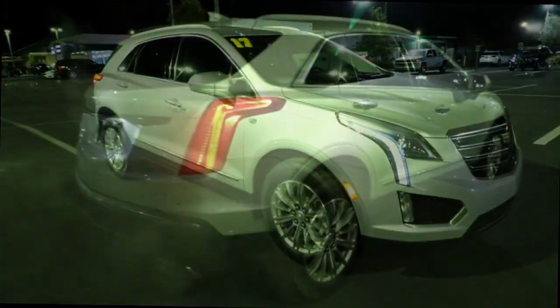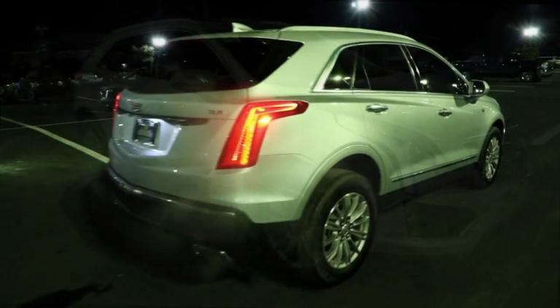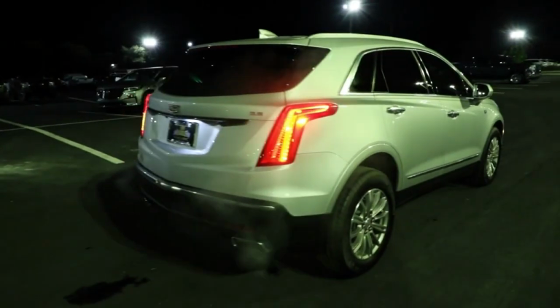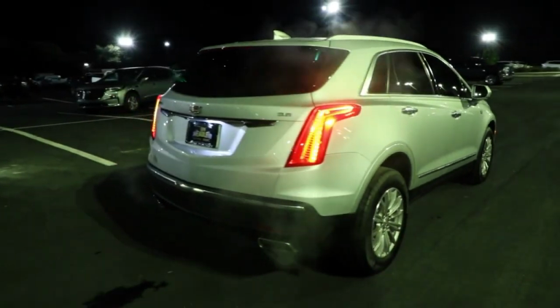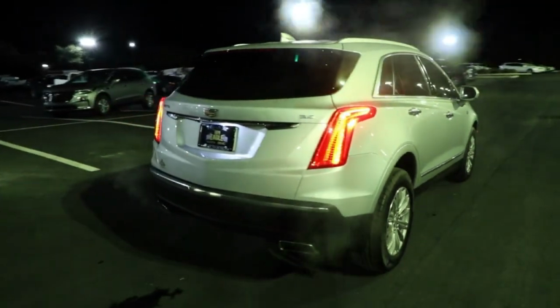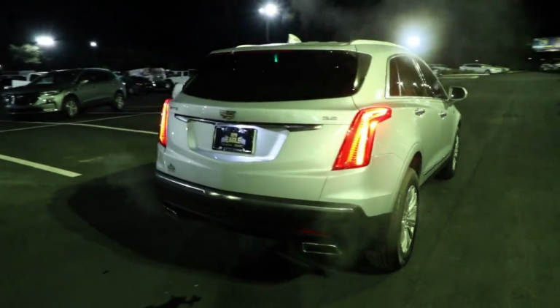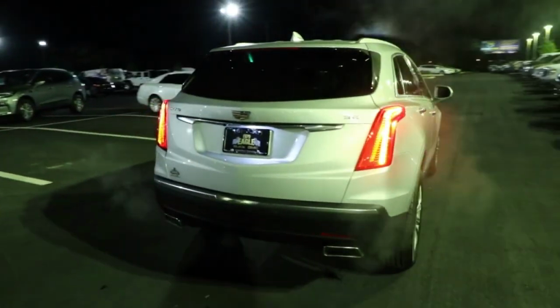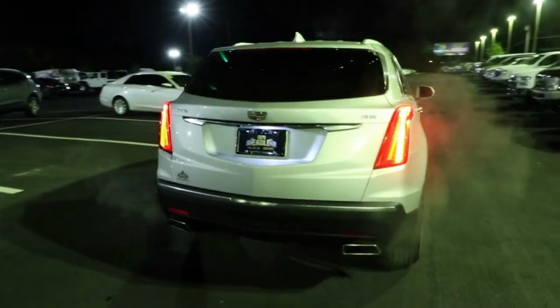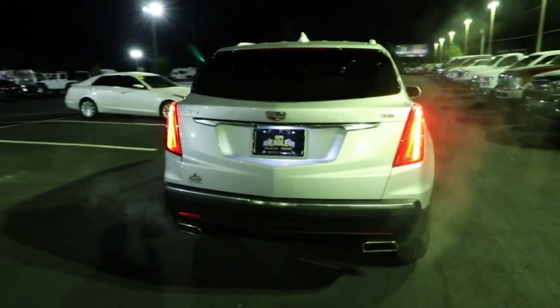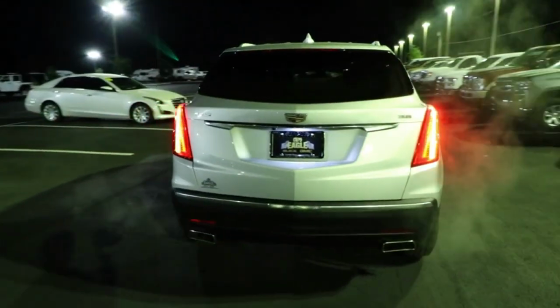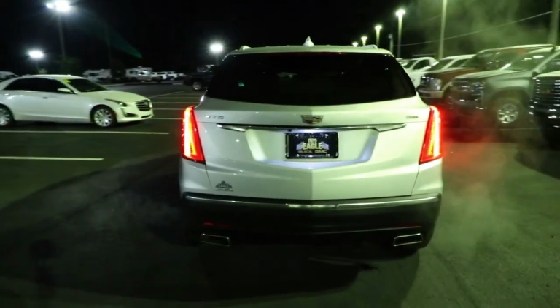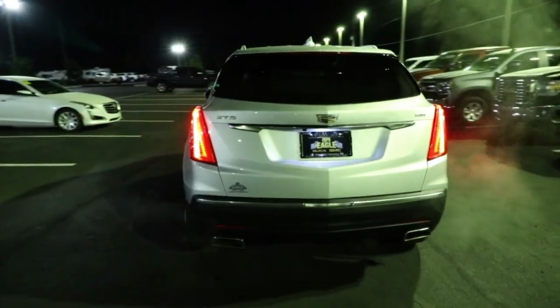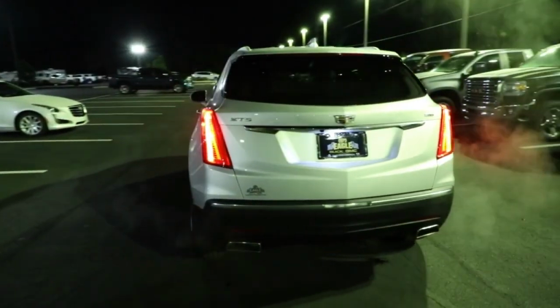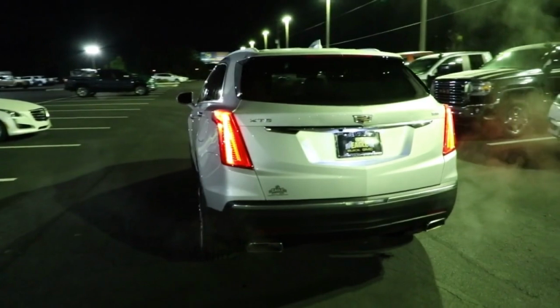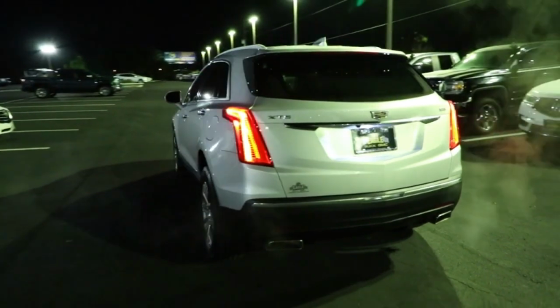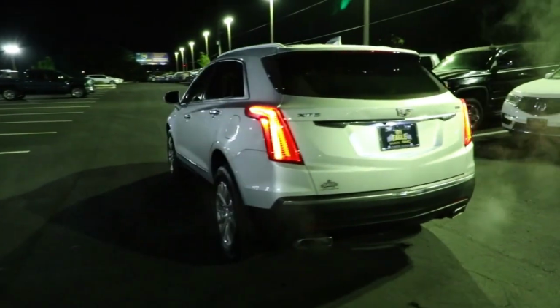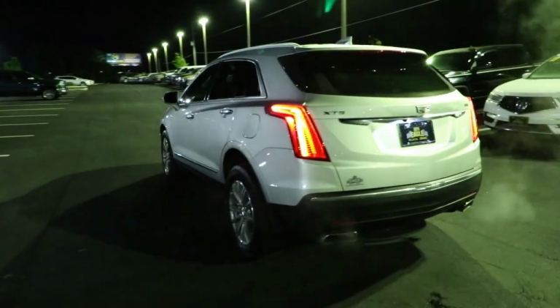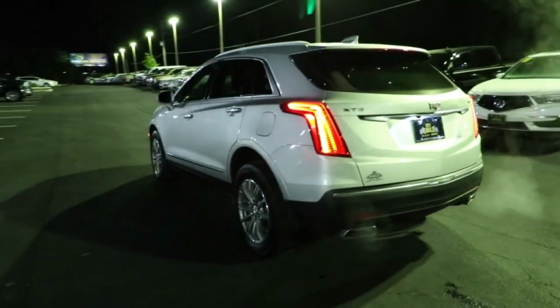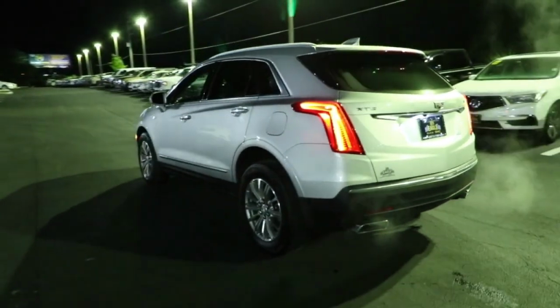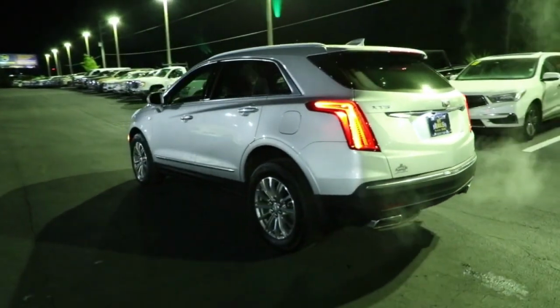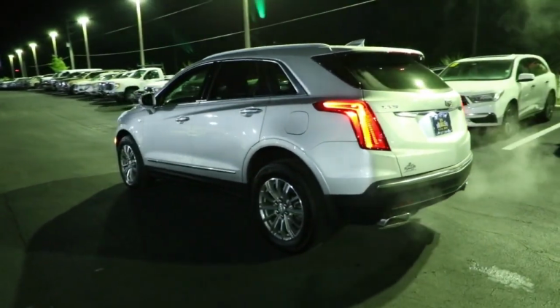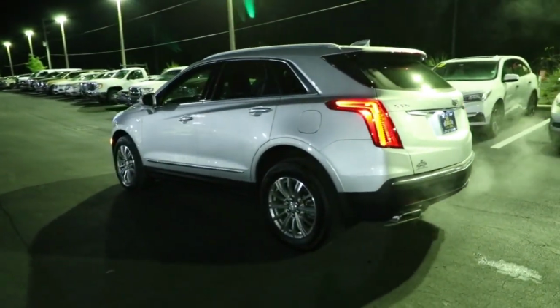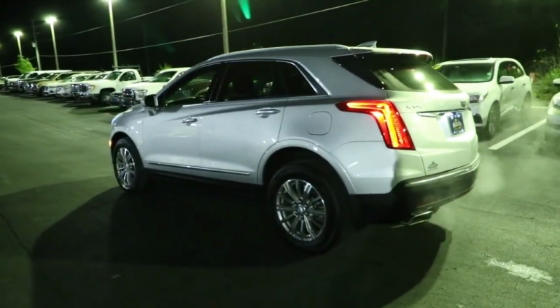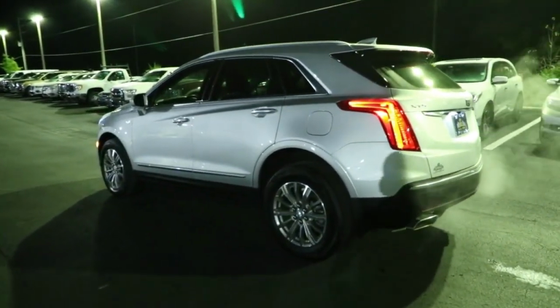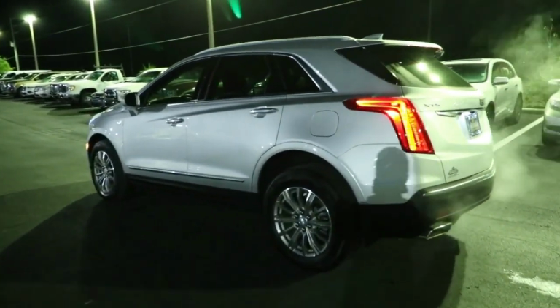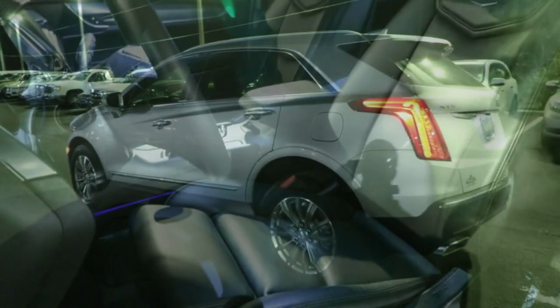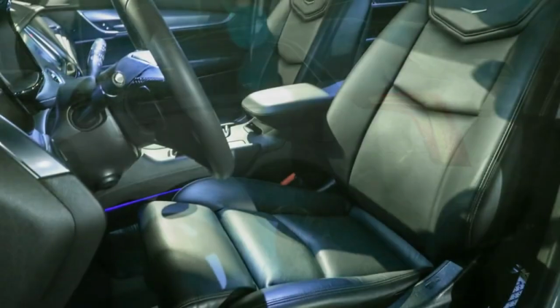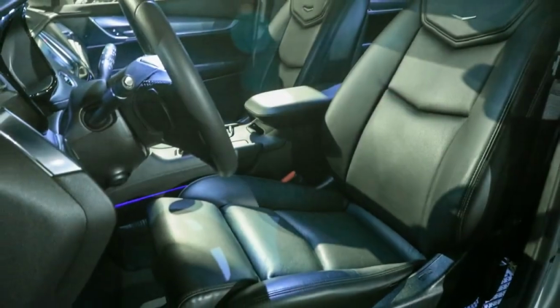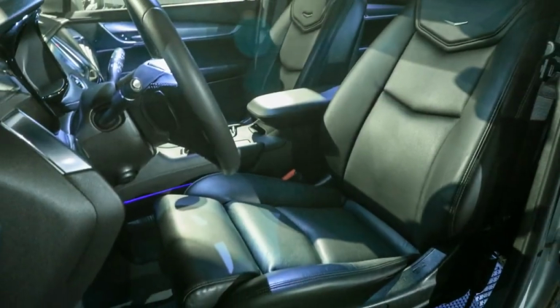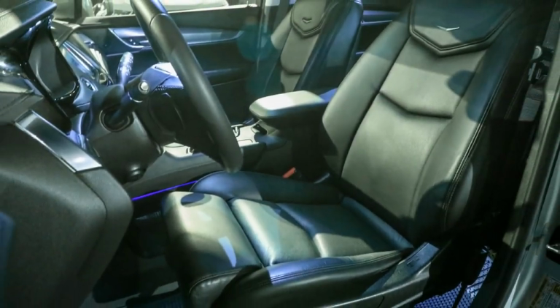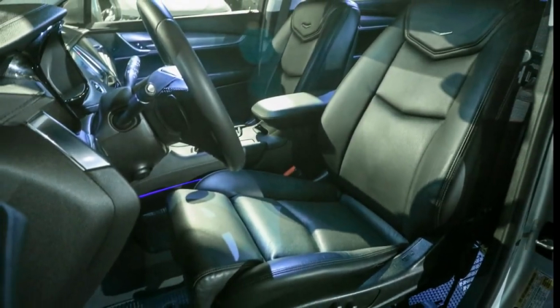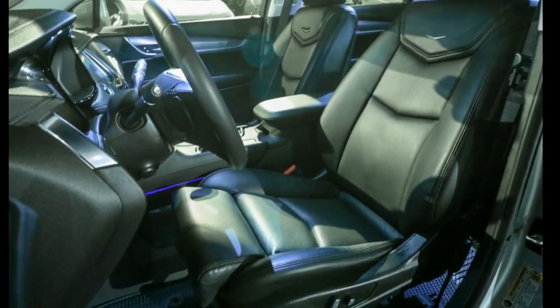The Cadillac XT5 — the refined luxury crossover that's designed to meet any challenge the road has in store while keeping you safe and connected. Drive an automobile that can give you everything and handle anything. The XT5 crossover.